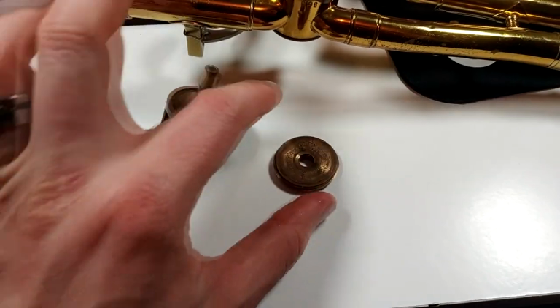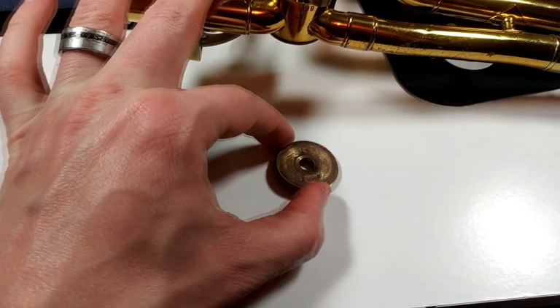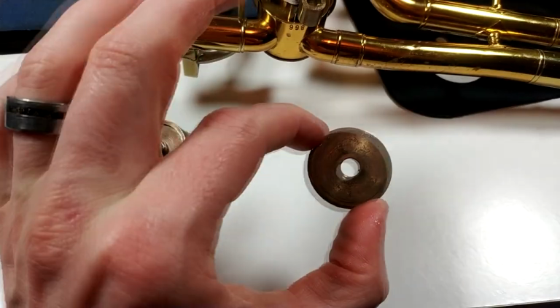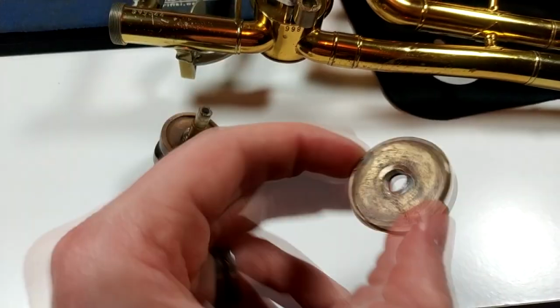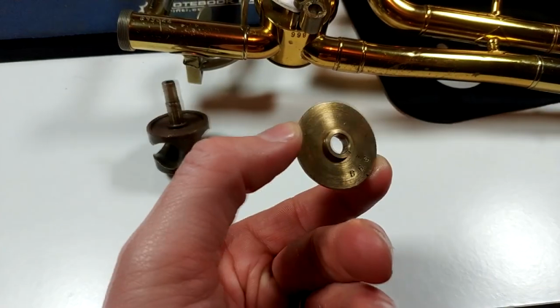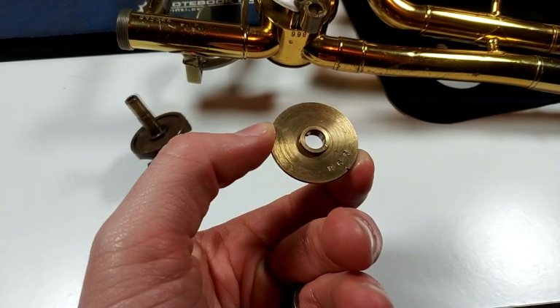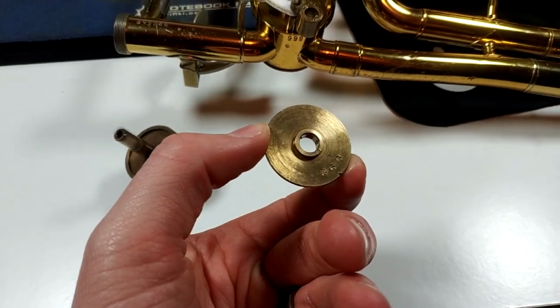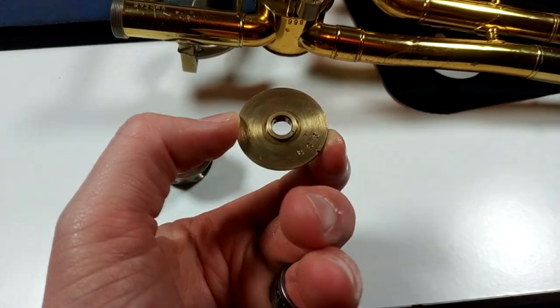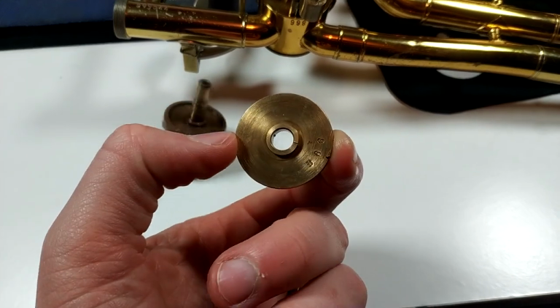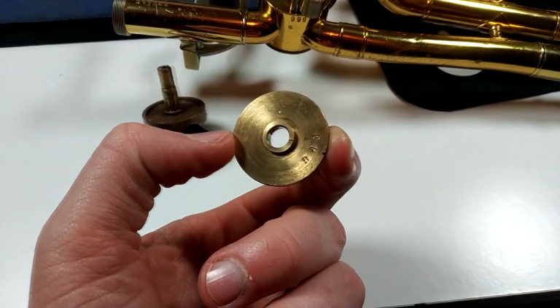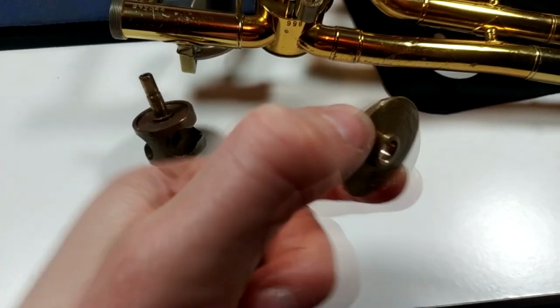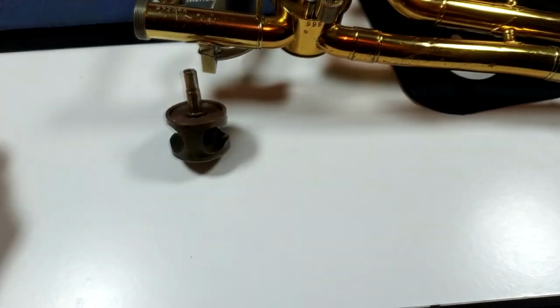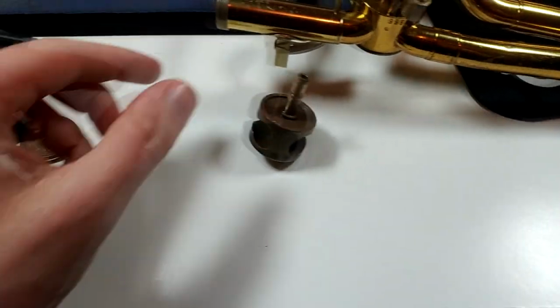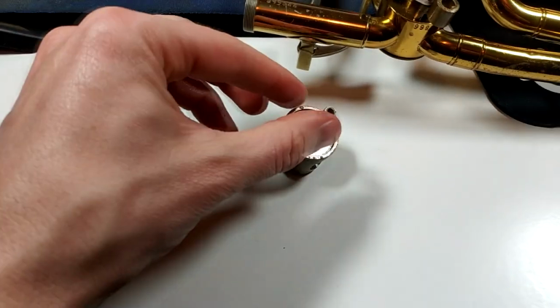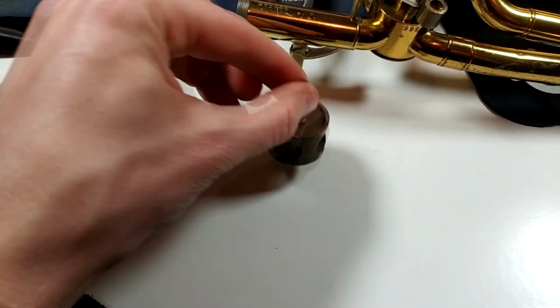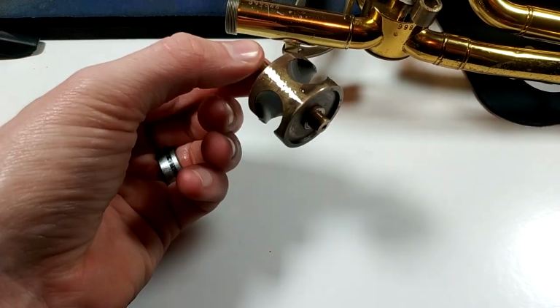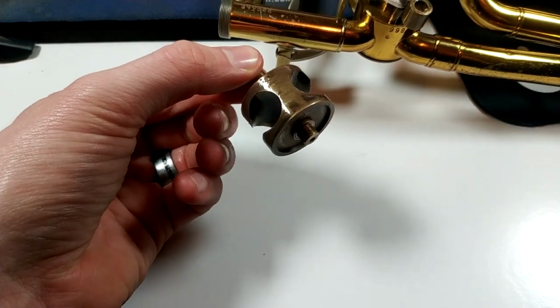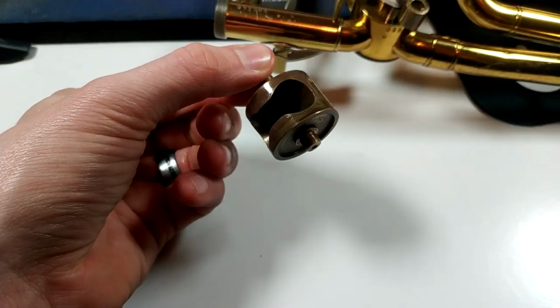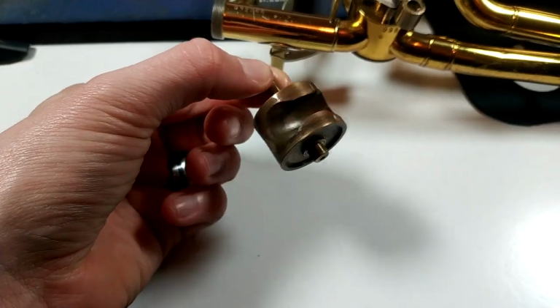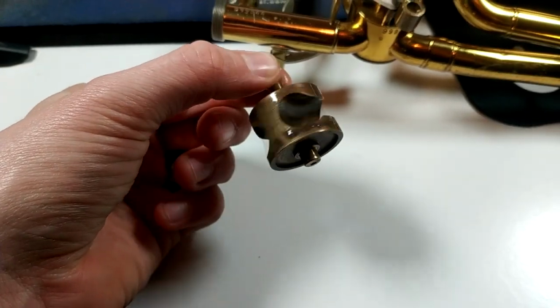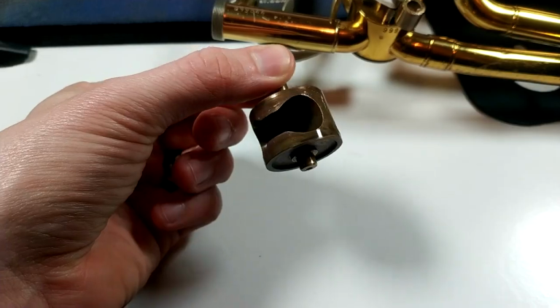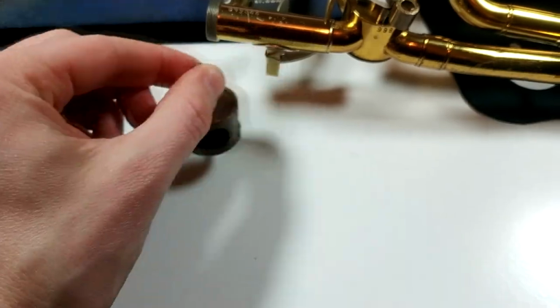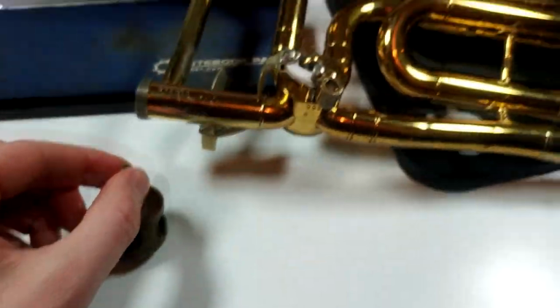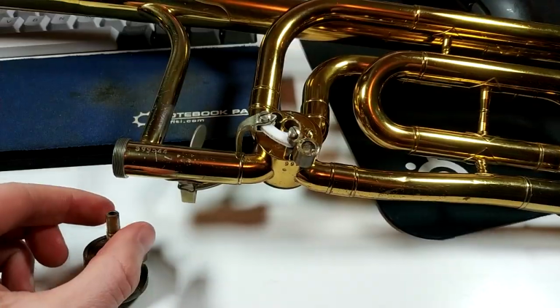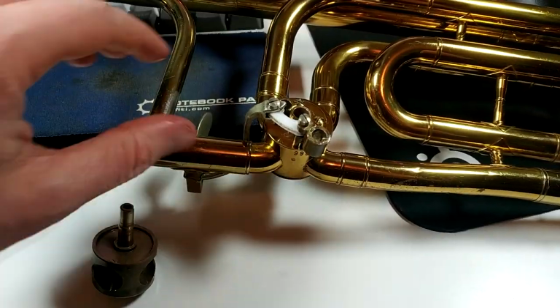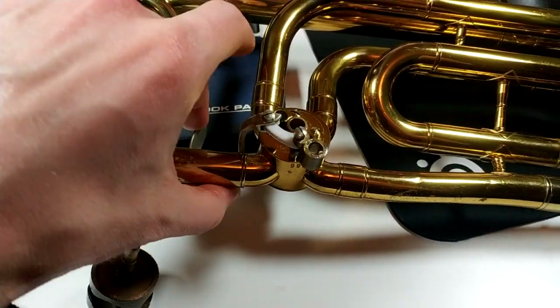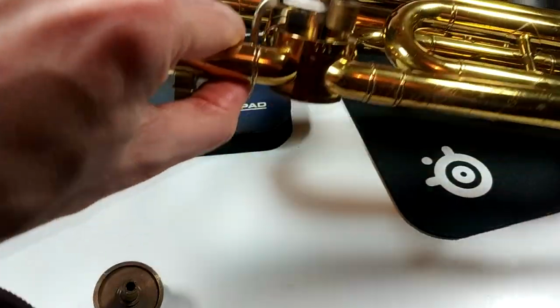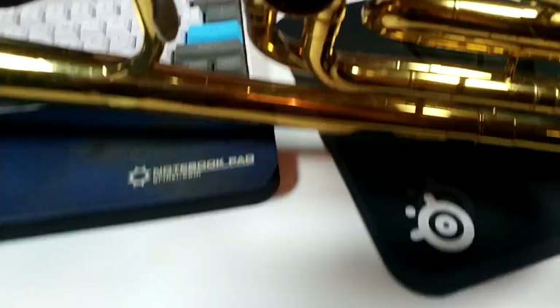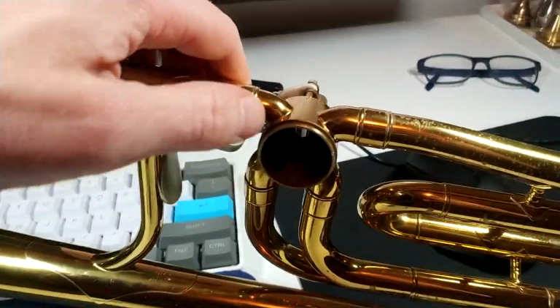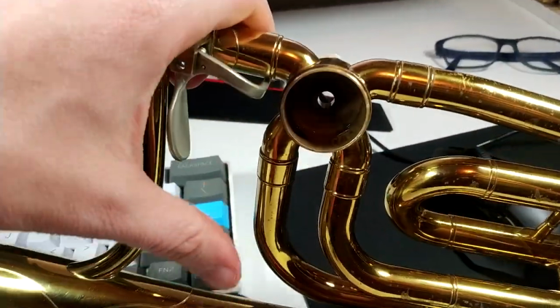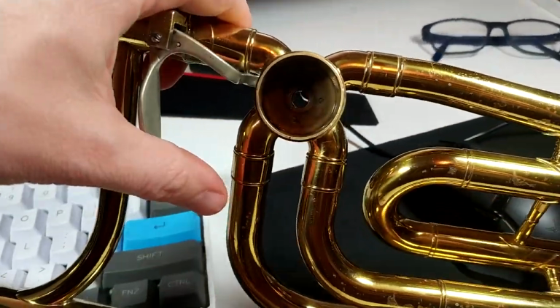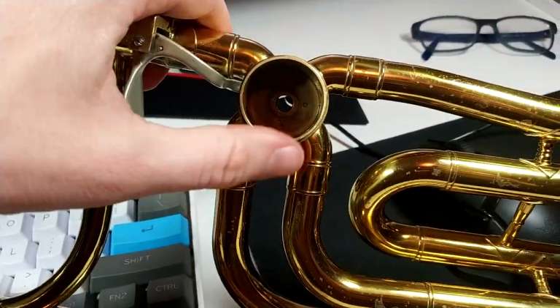So here we have the backing plate, which you can see has the witness marks on it. We have the rotor core, which is just kind of wobbling around. And we have the valve casing right here.